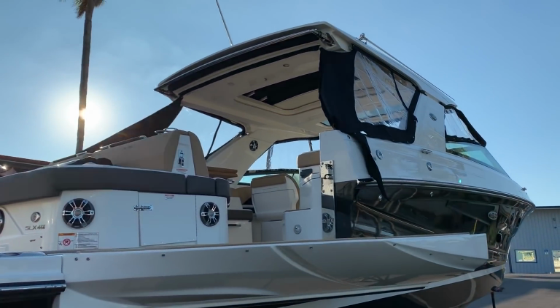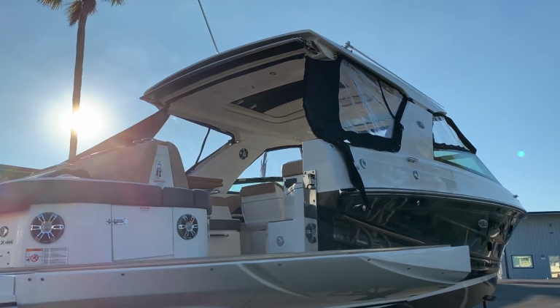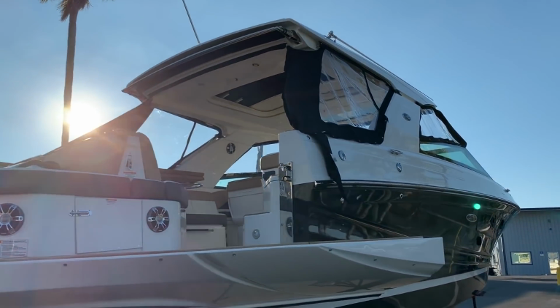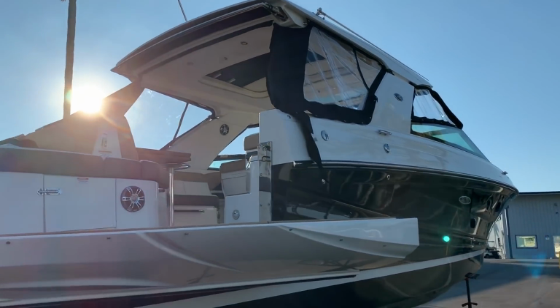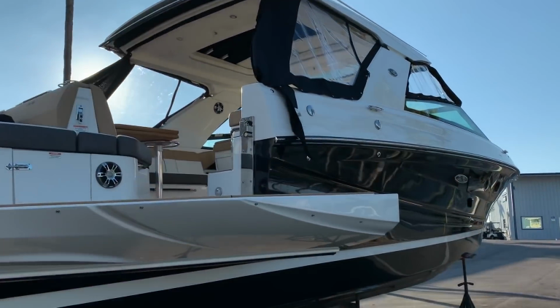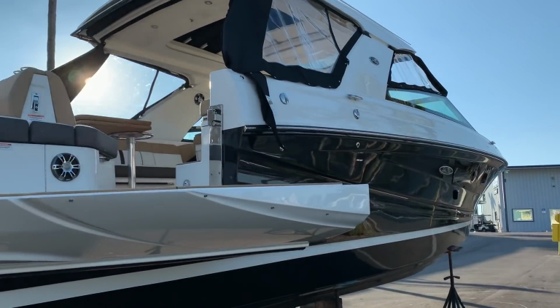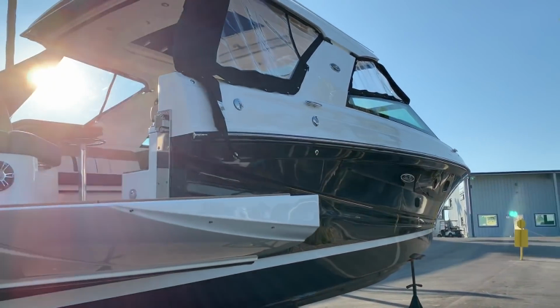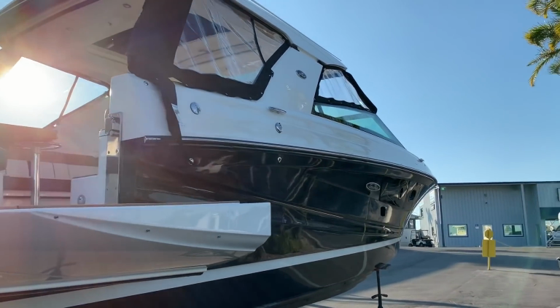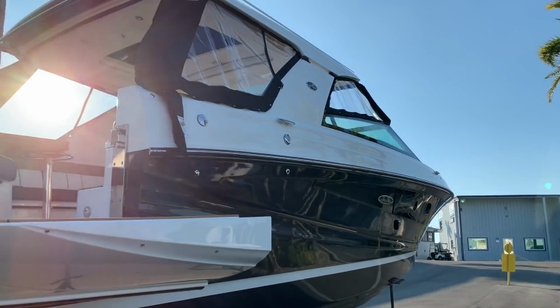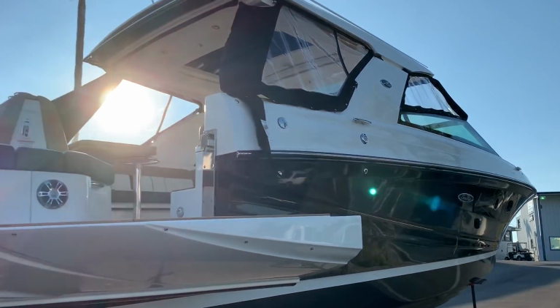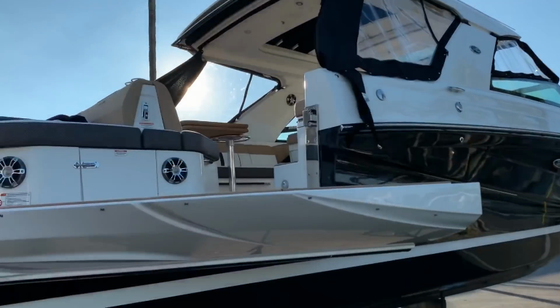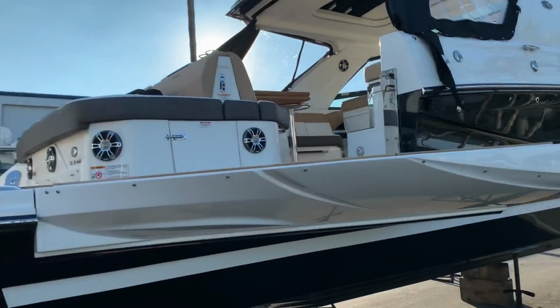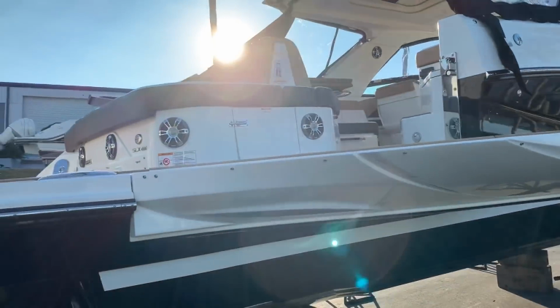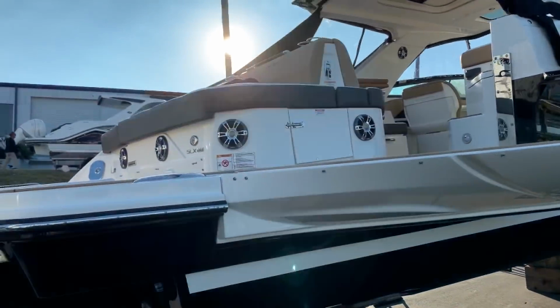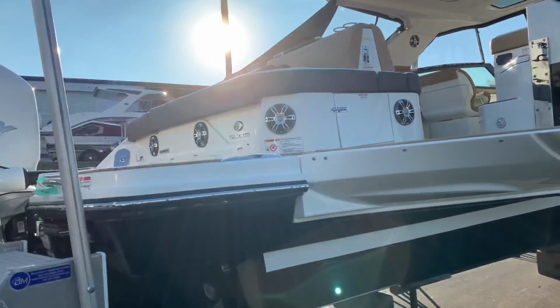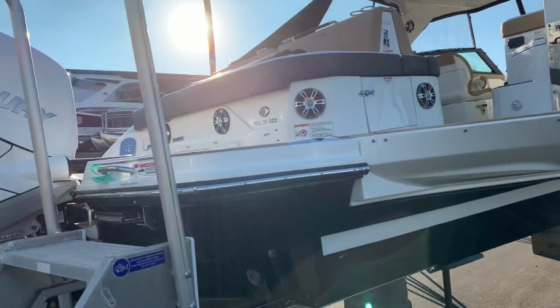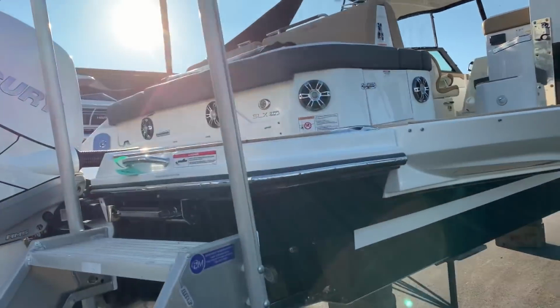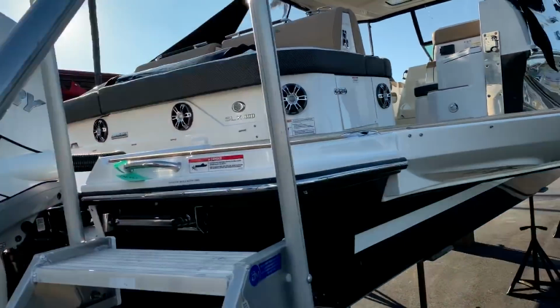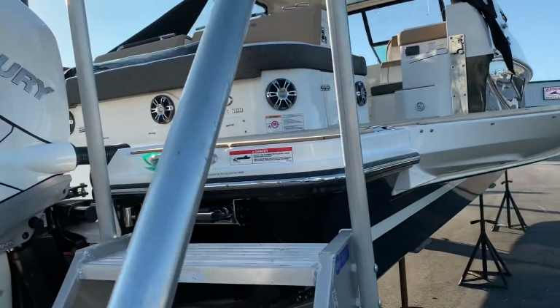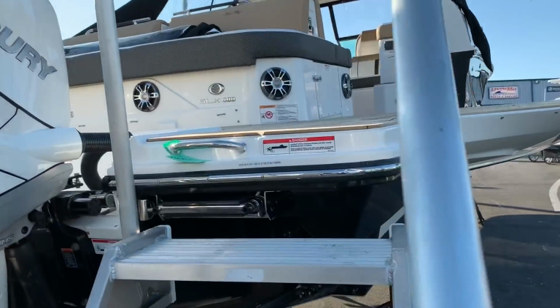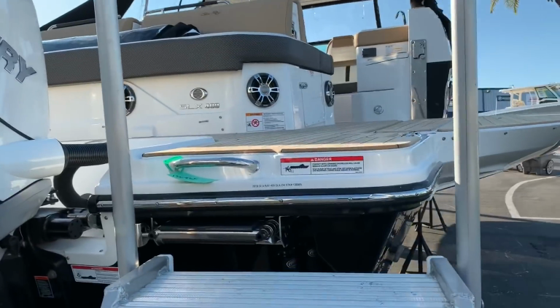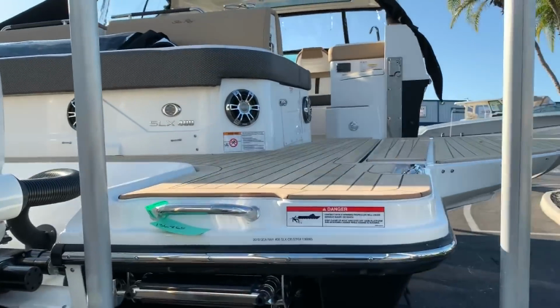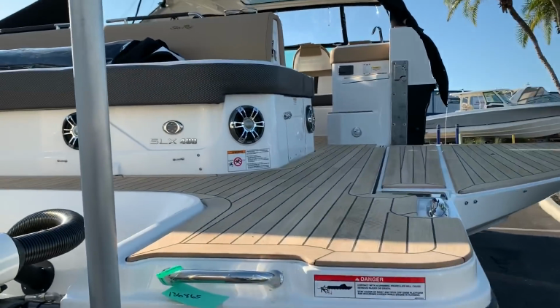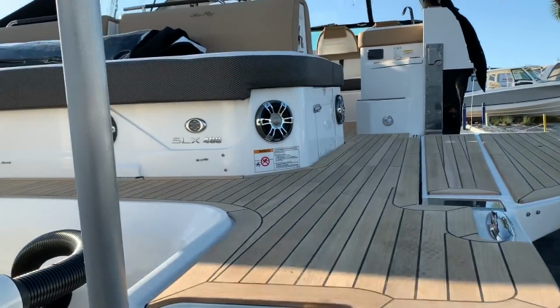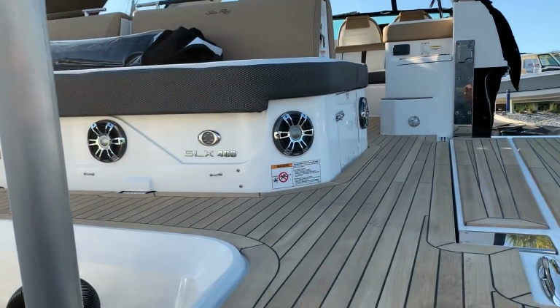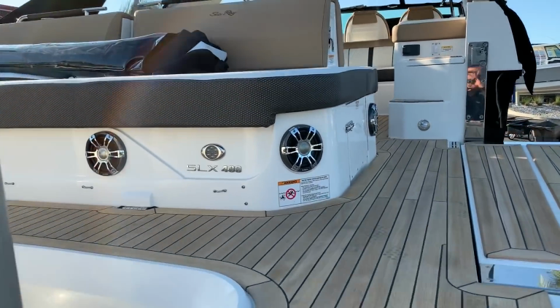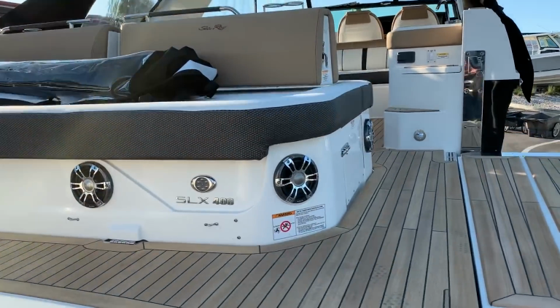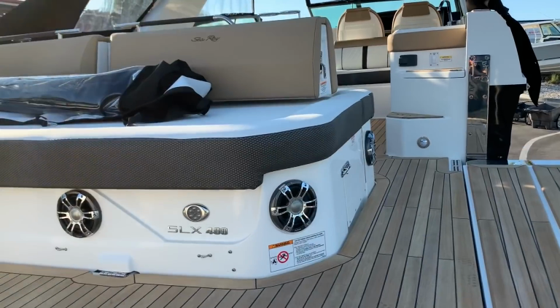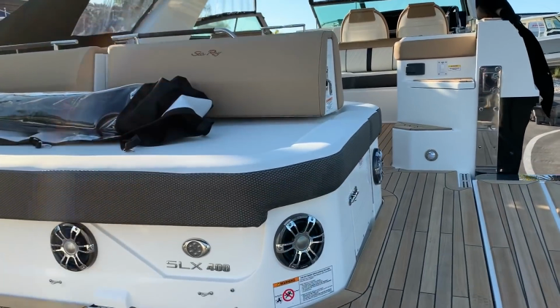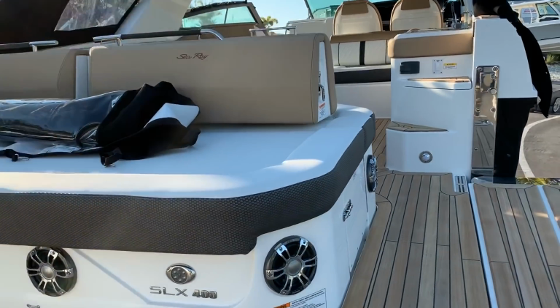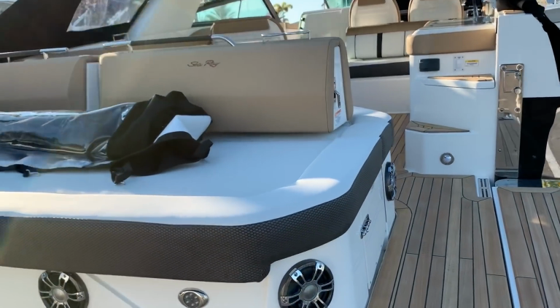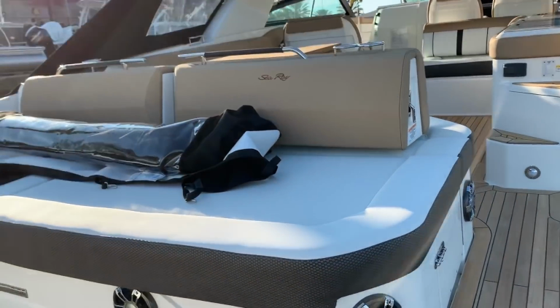There's a huge hard top on the boat, and of course air conditioning and generator. This boat is also equipped with a gyro, so when you're running and when you're sitting still the boat stands perfectly still.